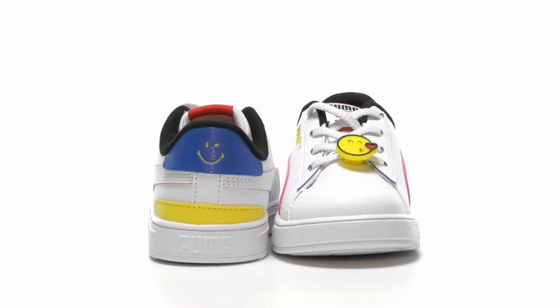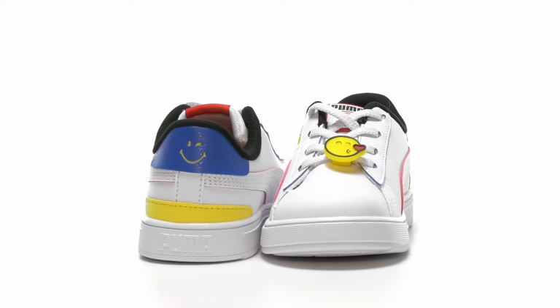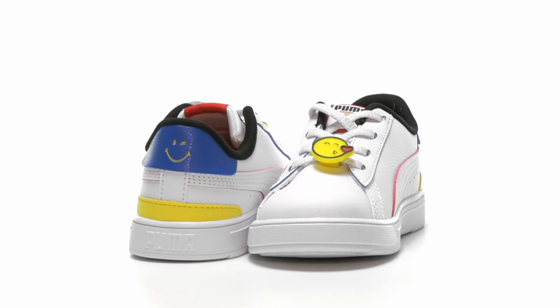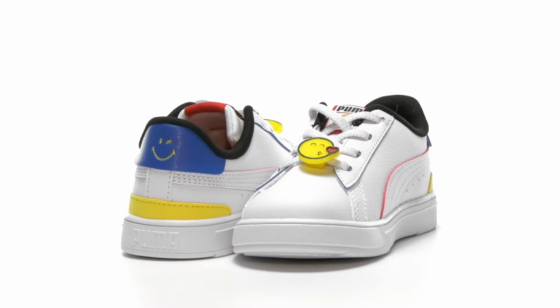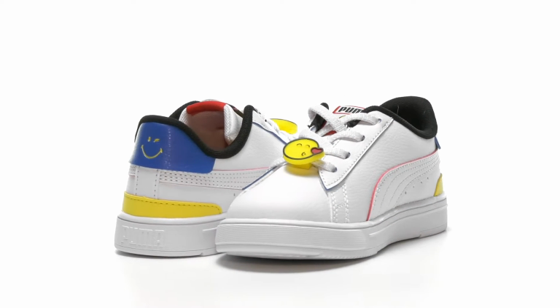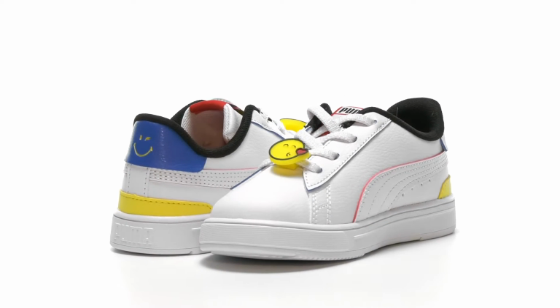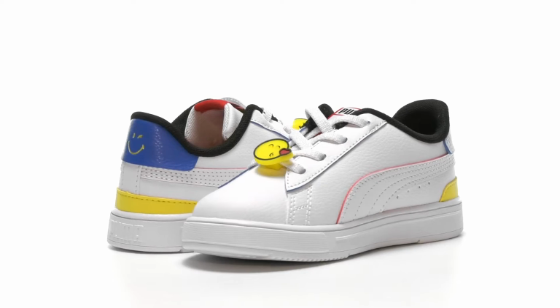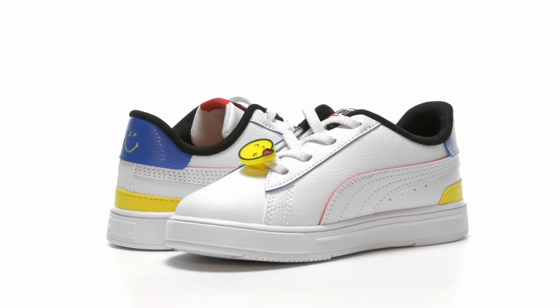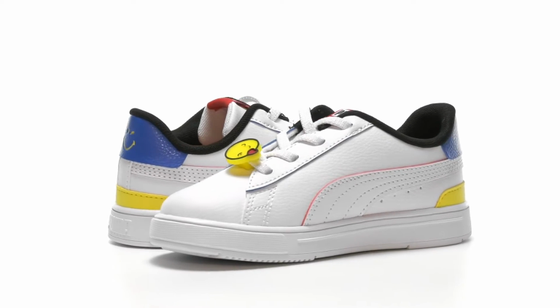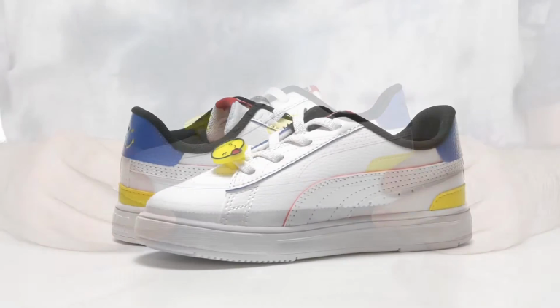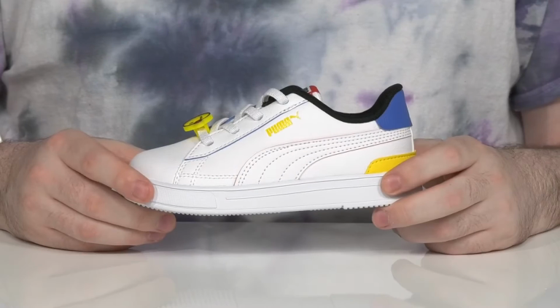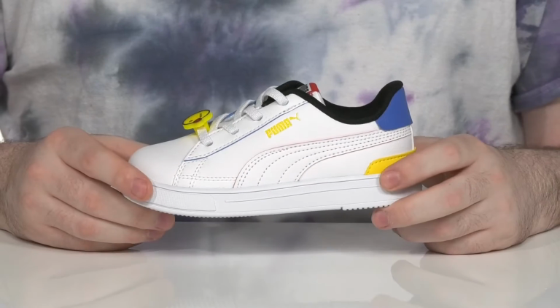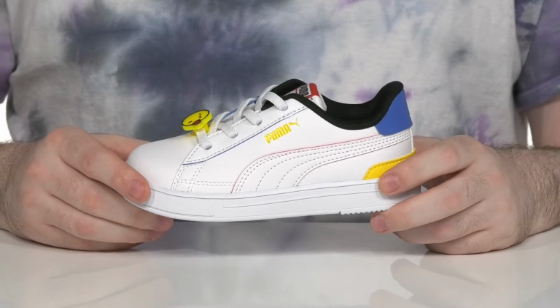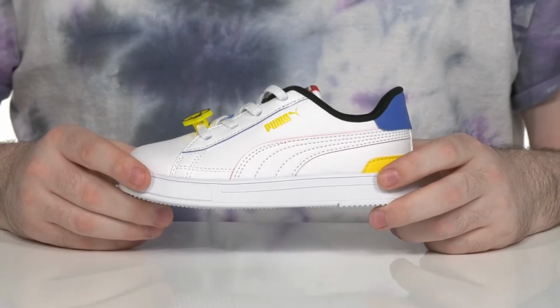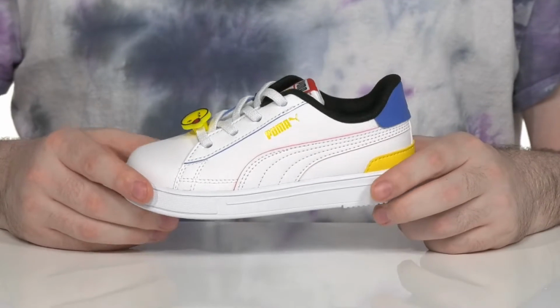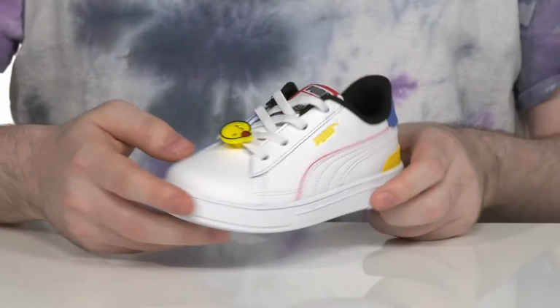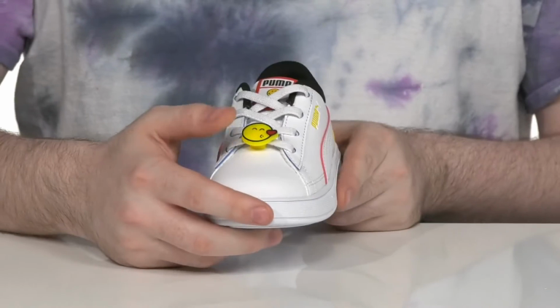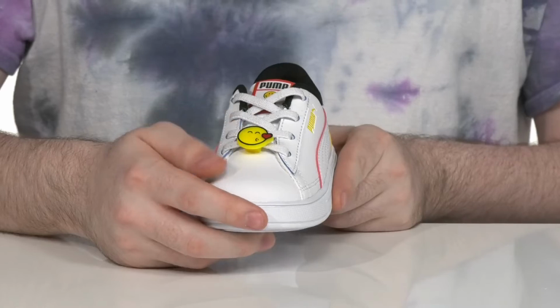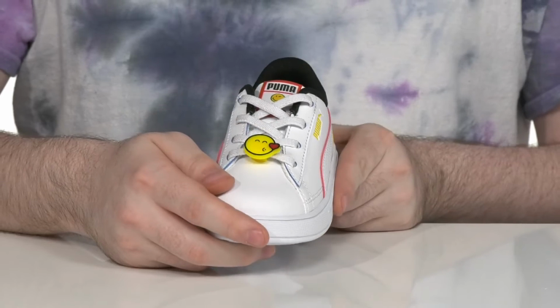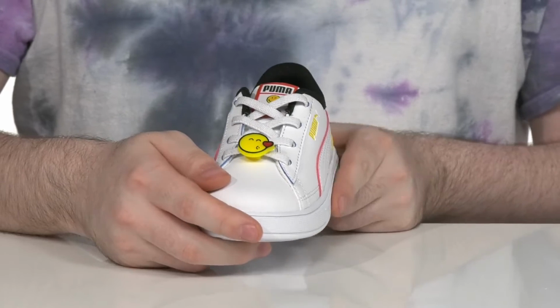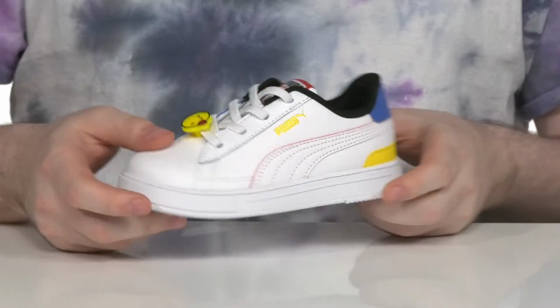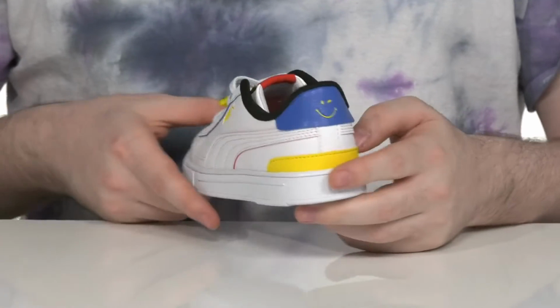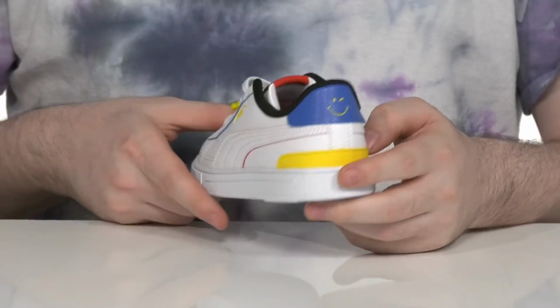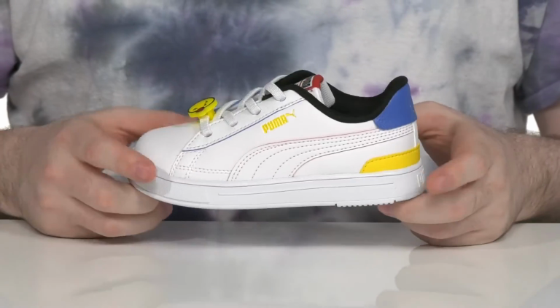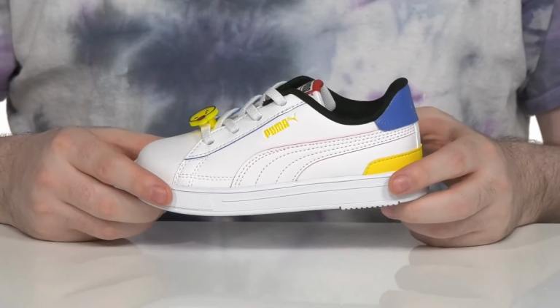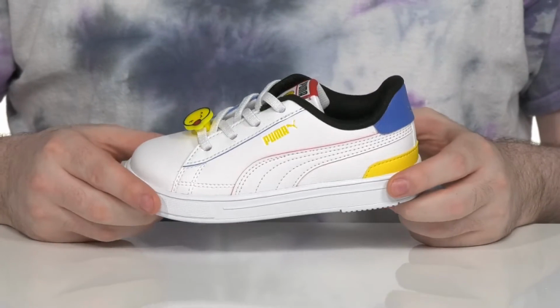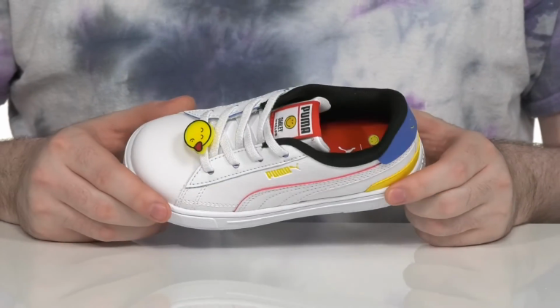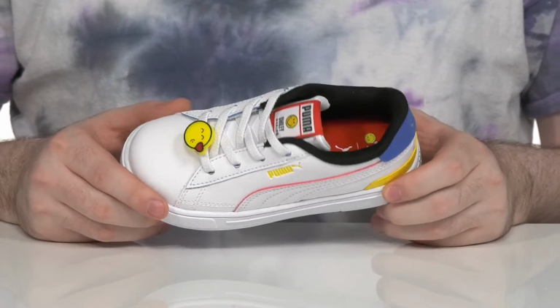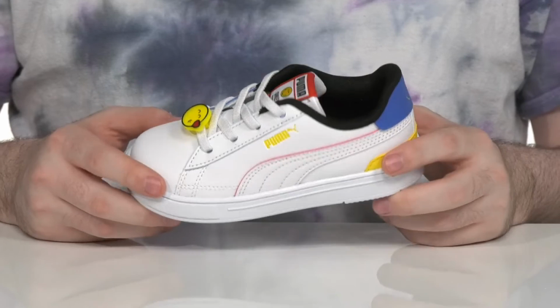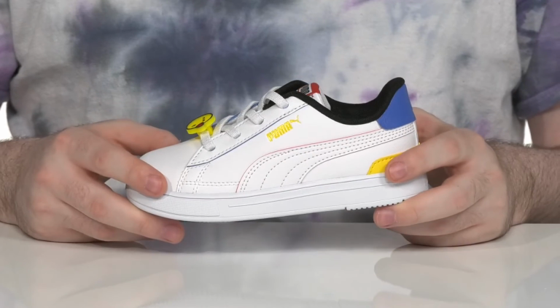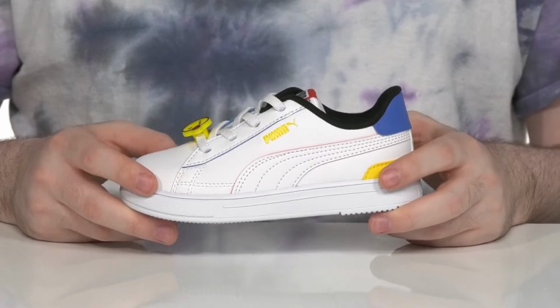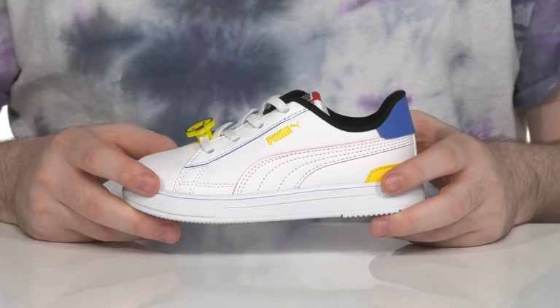Keep them happy in this super fun collaboration between Puma and Smiley World. Smiley World has a unique look with all kinds of different emoji faces that have the mindset of allowing kids to show their real feelings by smiling.